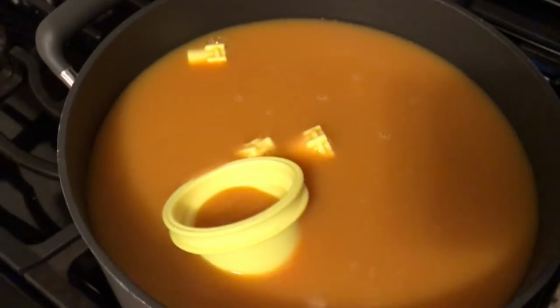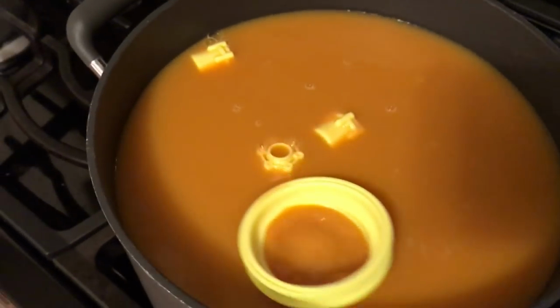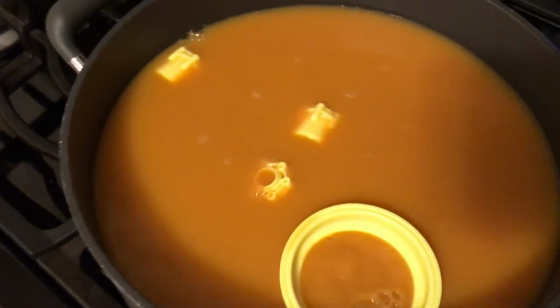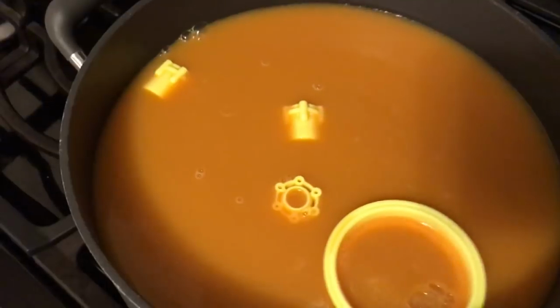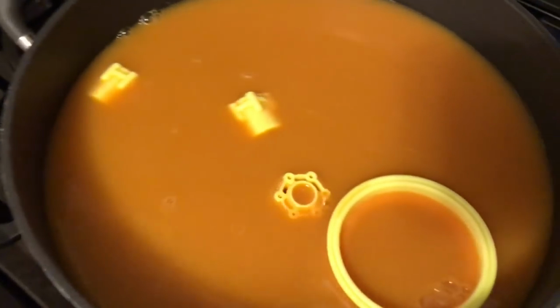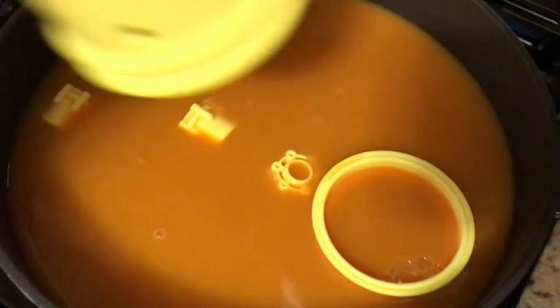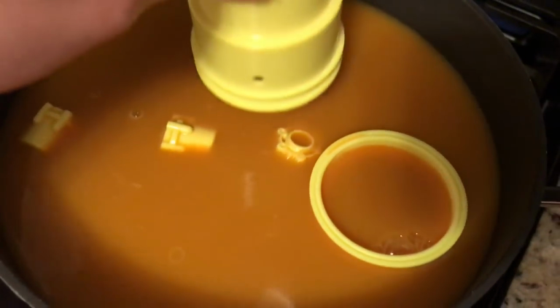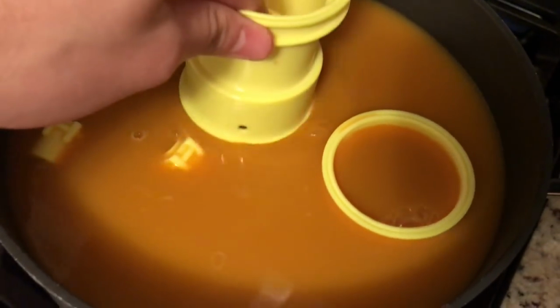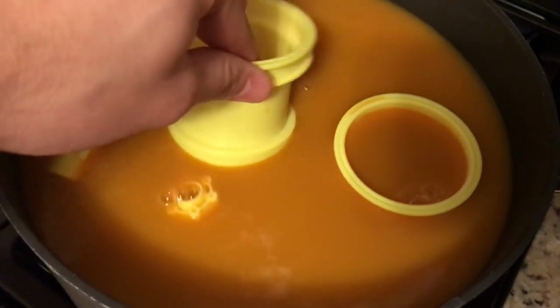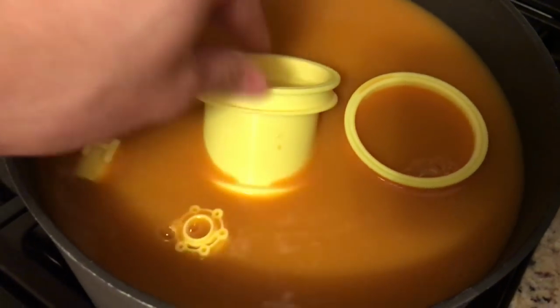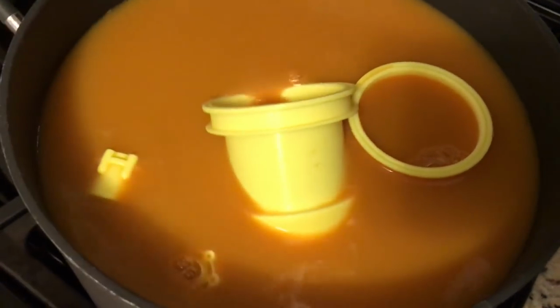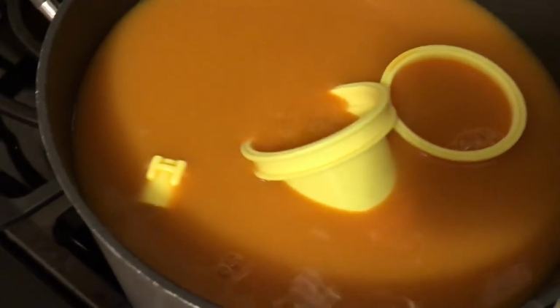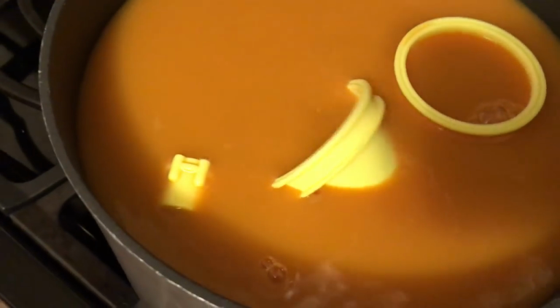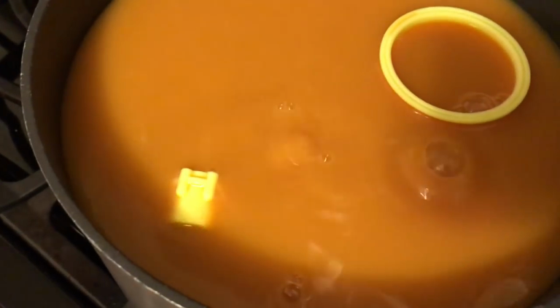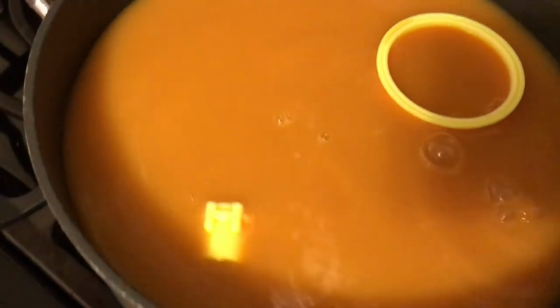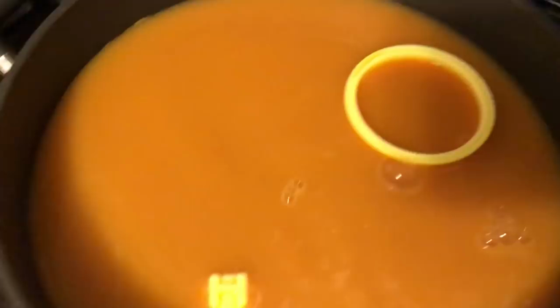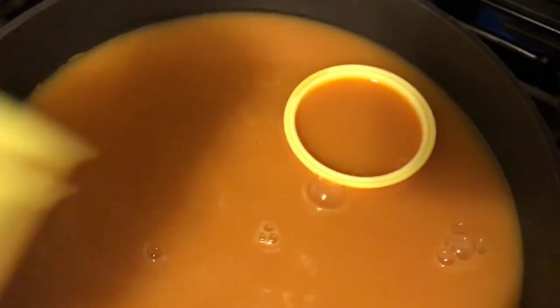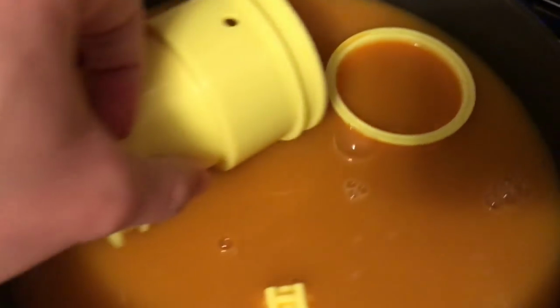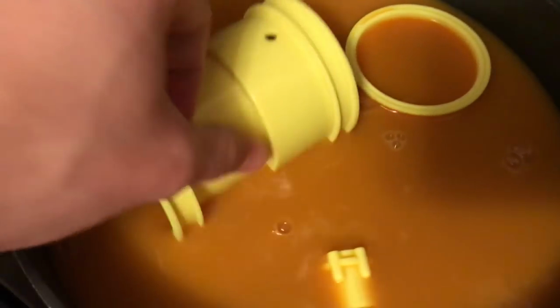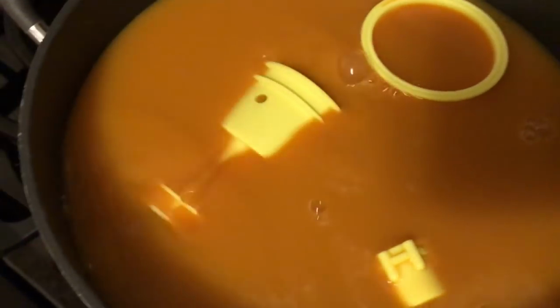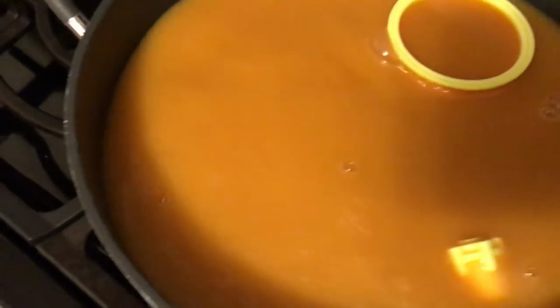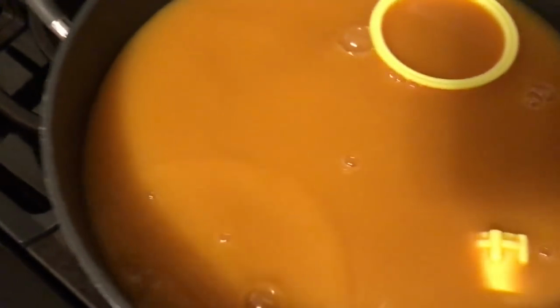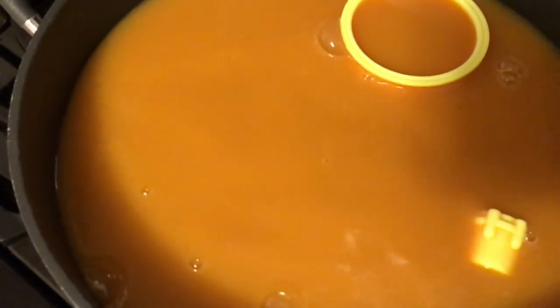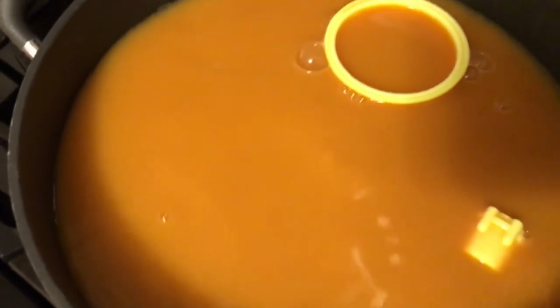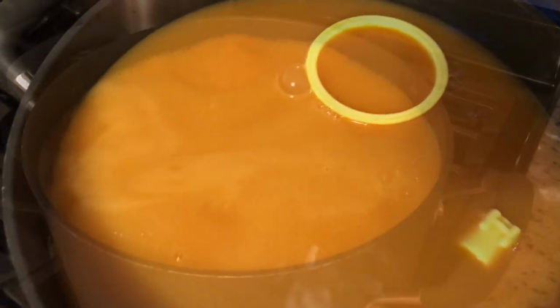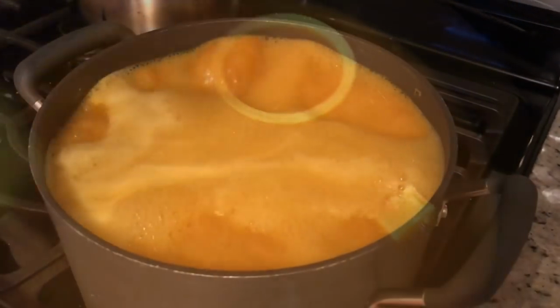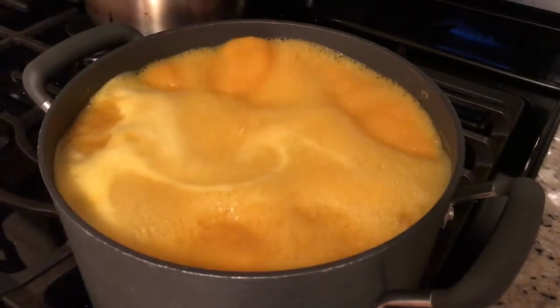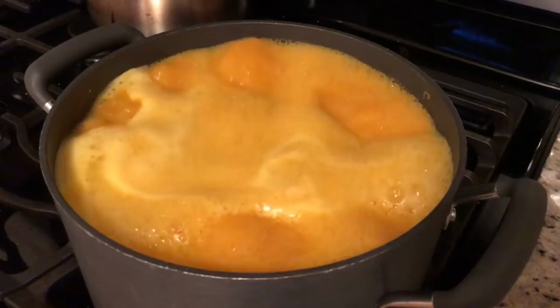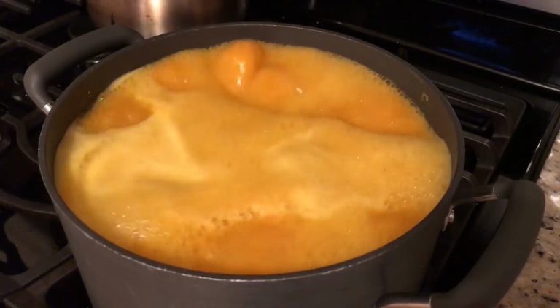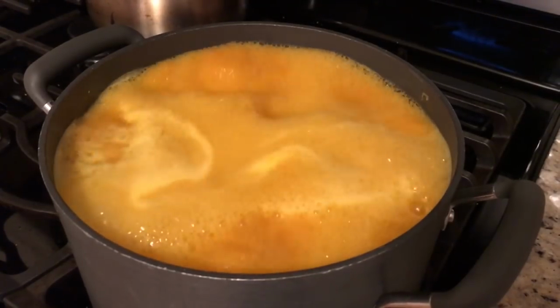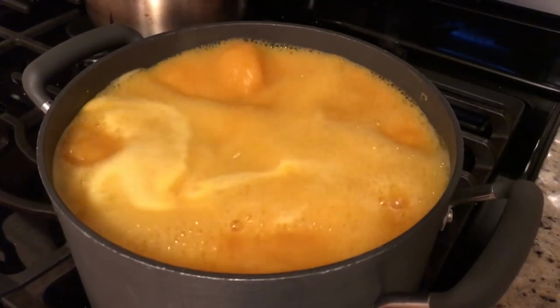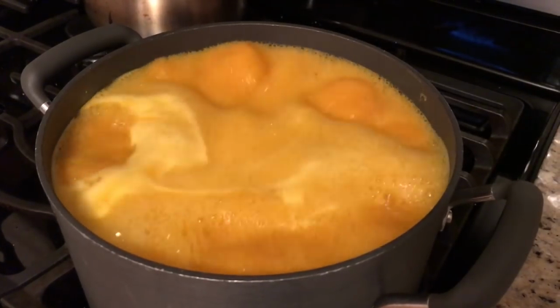Before it starts boiling, put your parts in. If they float, that's okay — when it starts boiling the density is going to change and they will sink to the bottom. As you can see here, the water is boiling, the parts are in, and they're taking the dye.